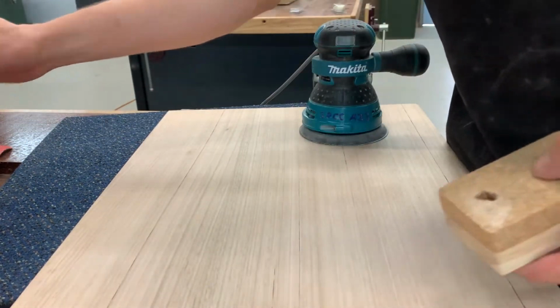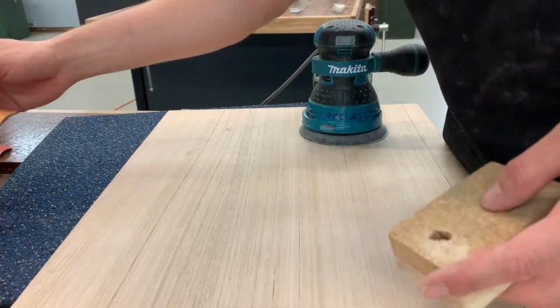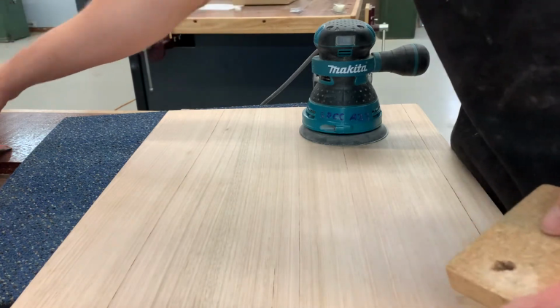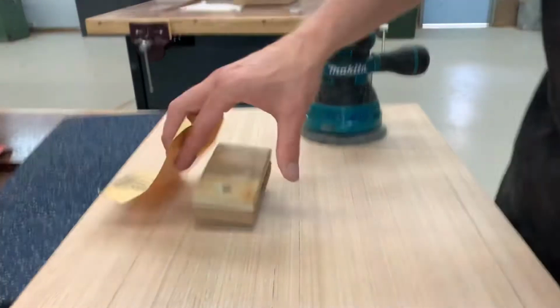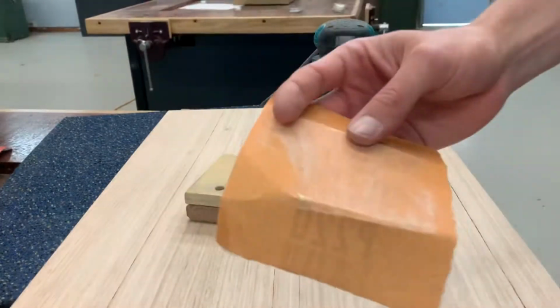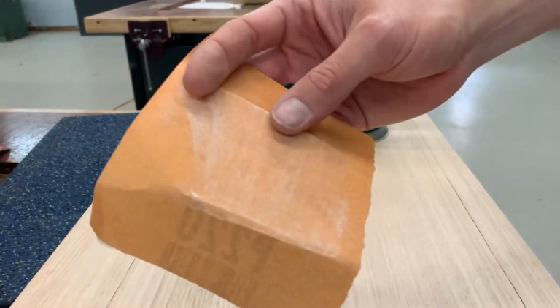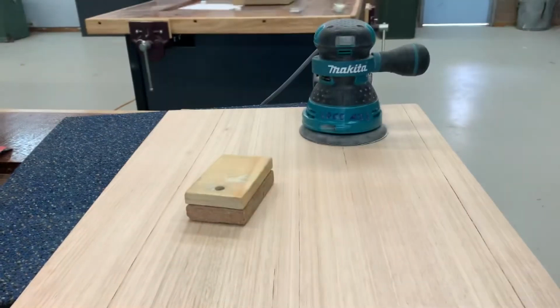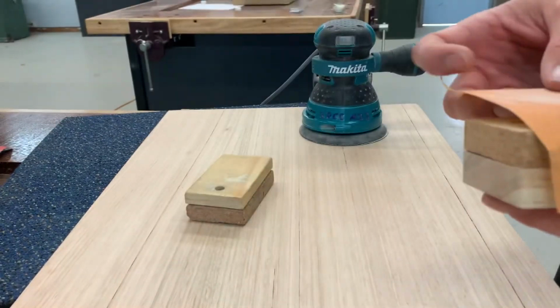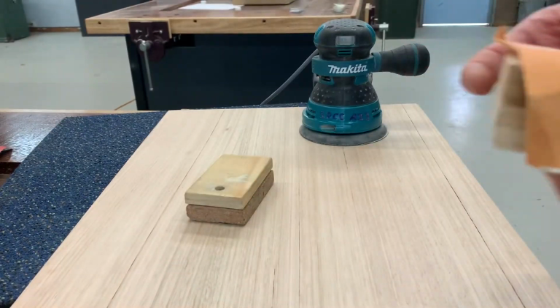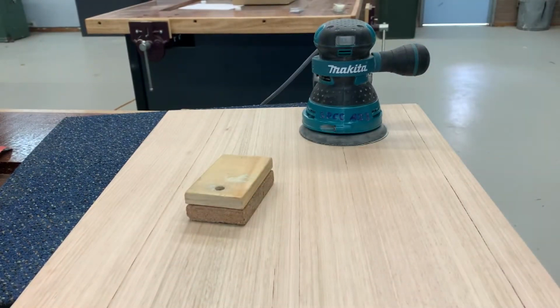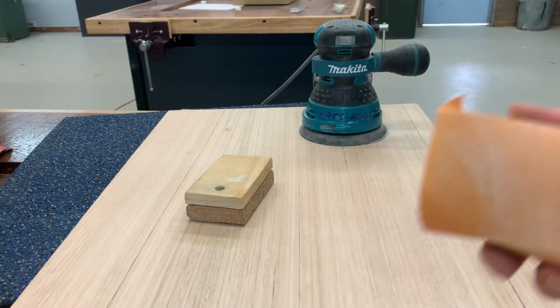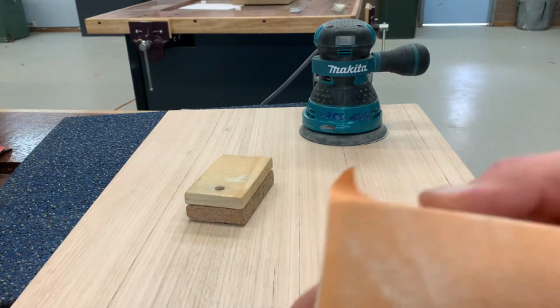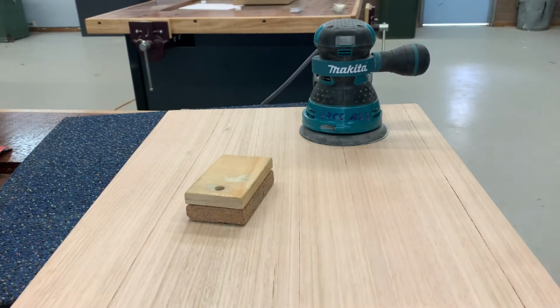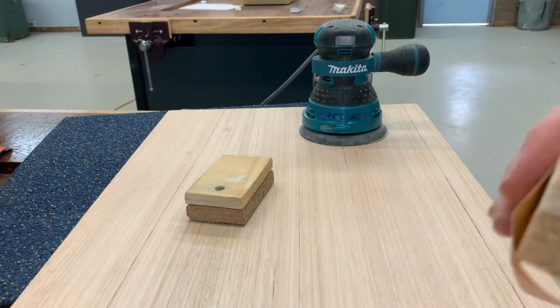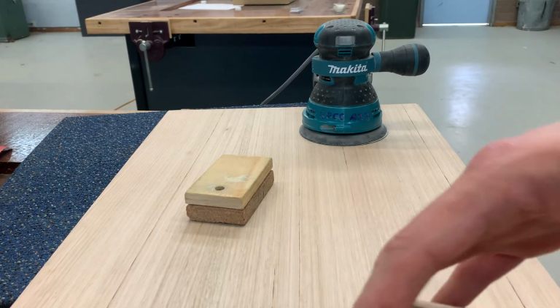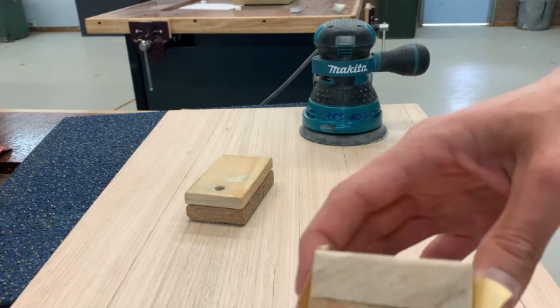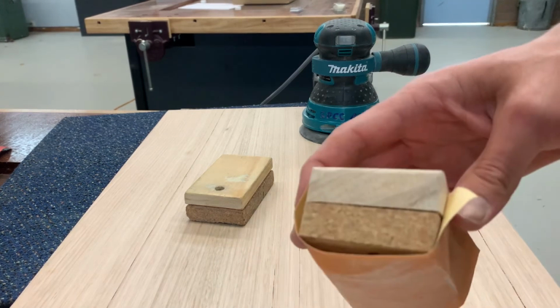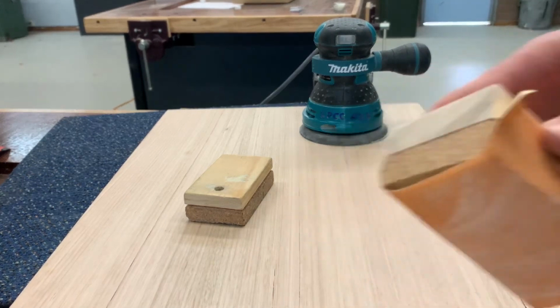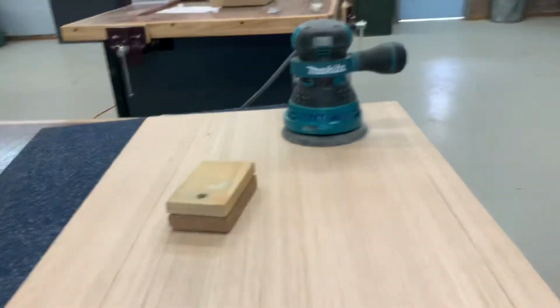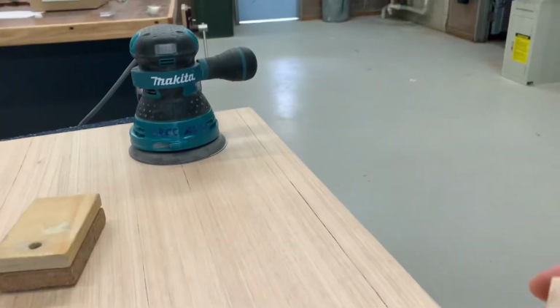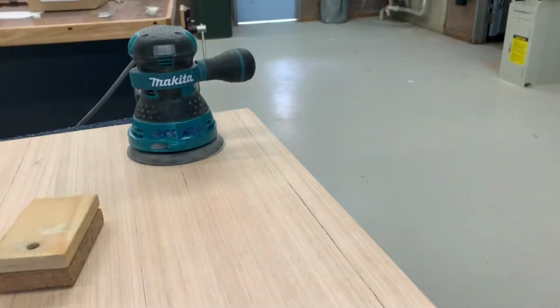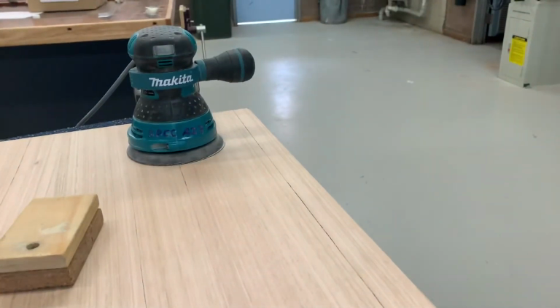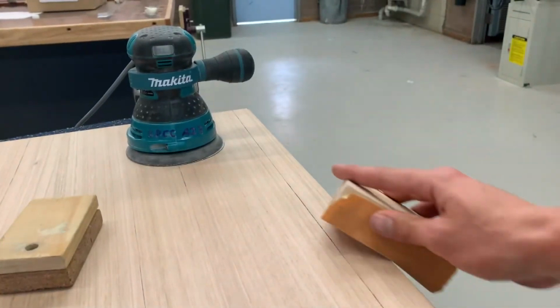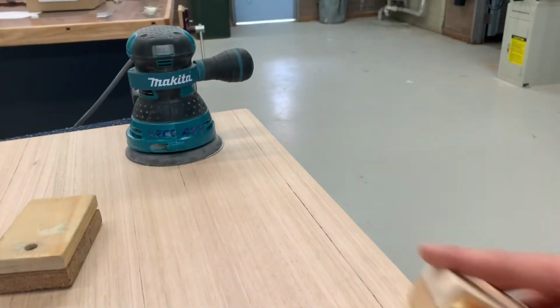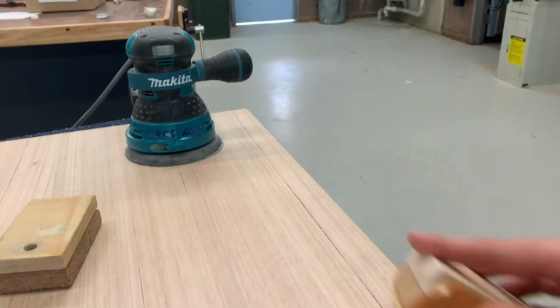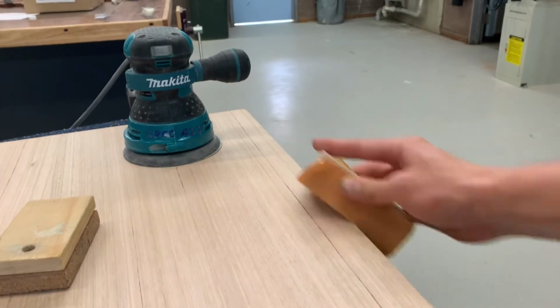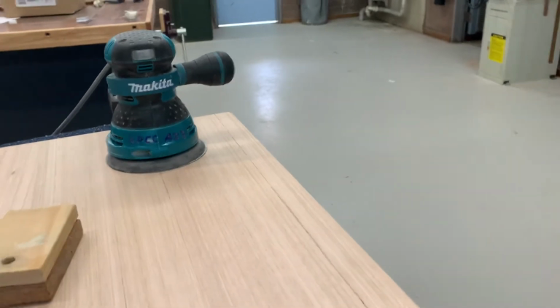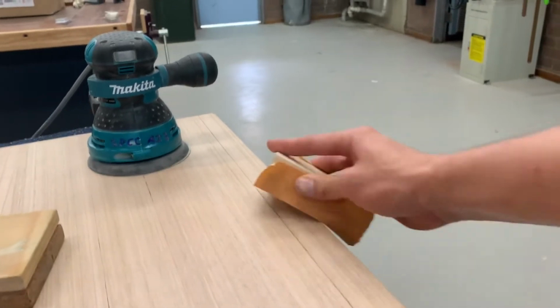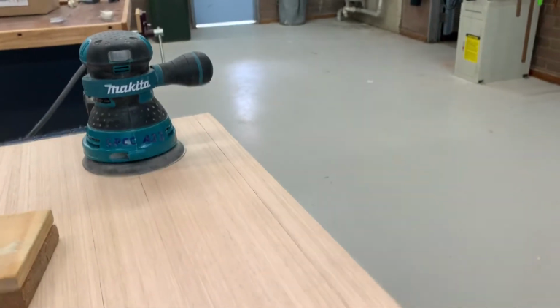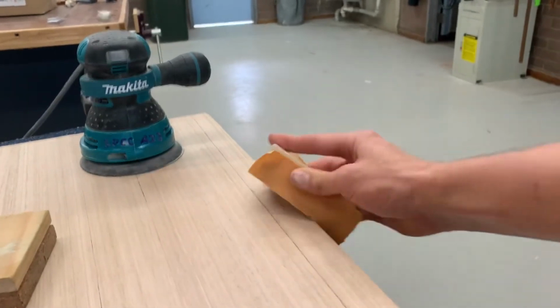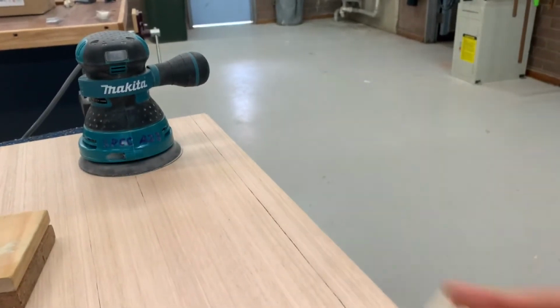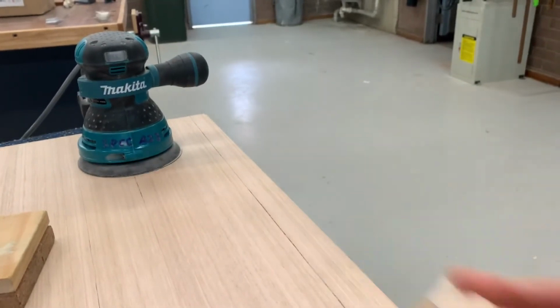You're going to get a piece of 240 paper and after you've gone through and sanded all that, all you're going to do is use a sanding block but this time cork down. You're just going to come through and softly break the edge.